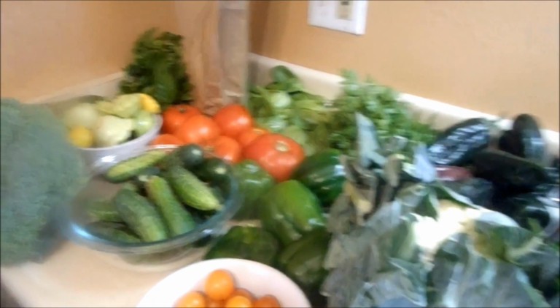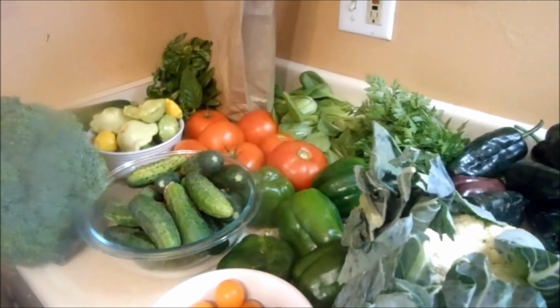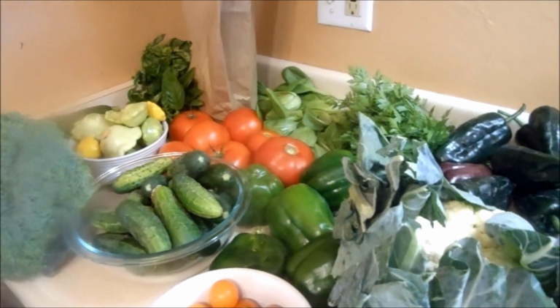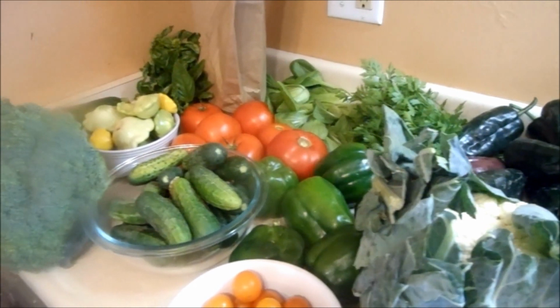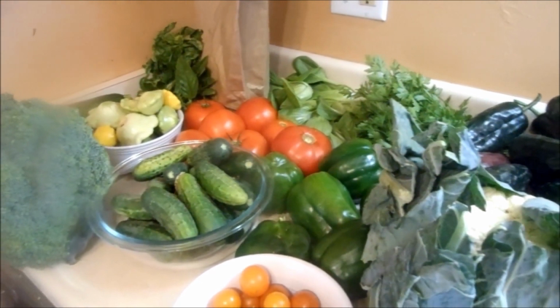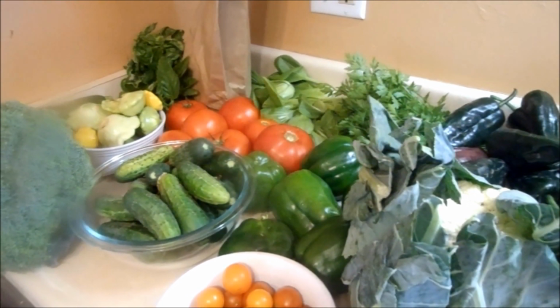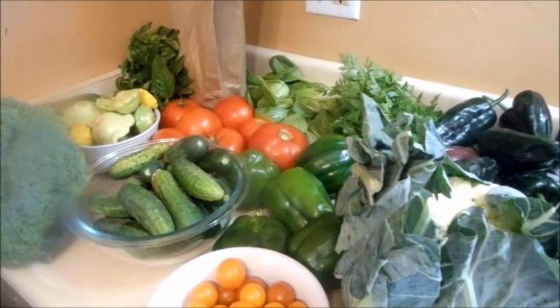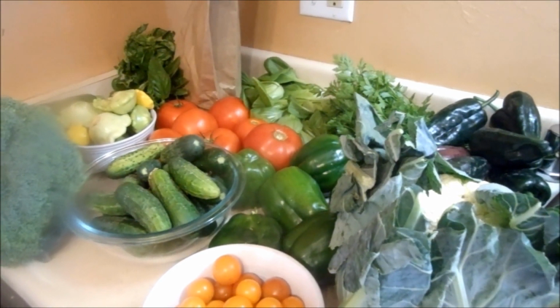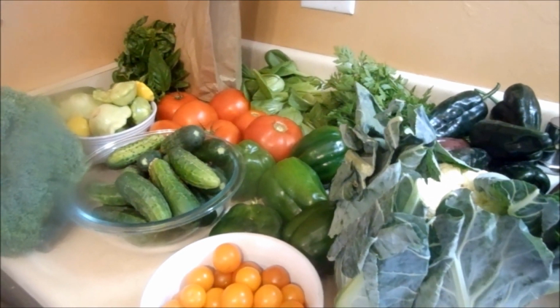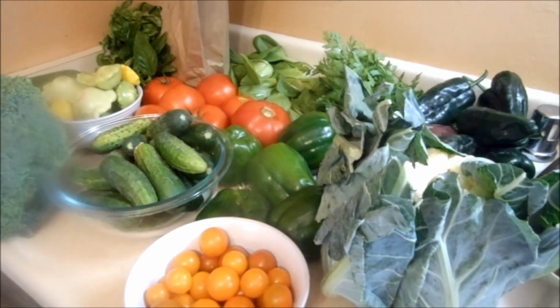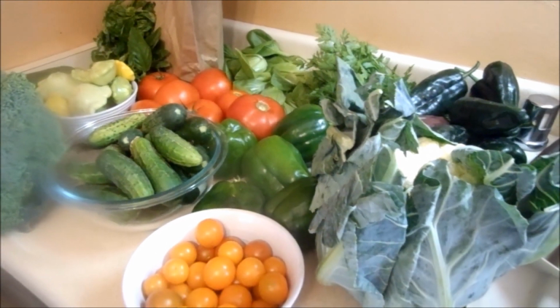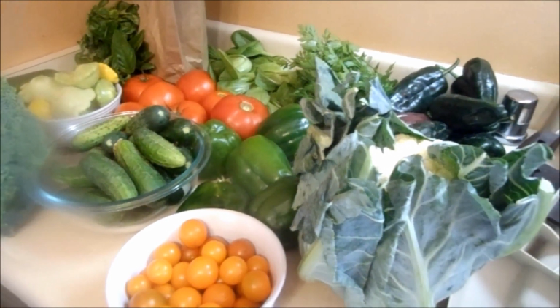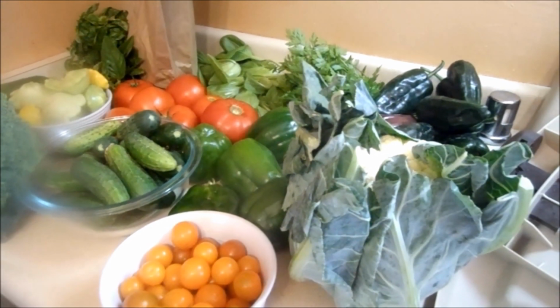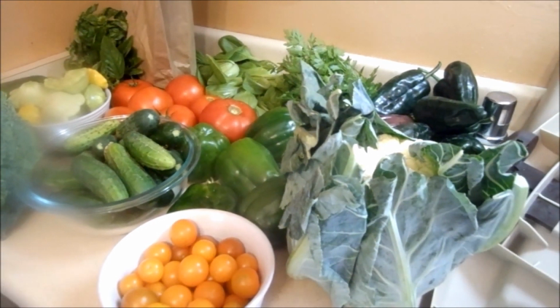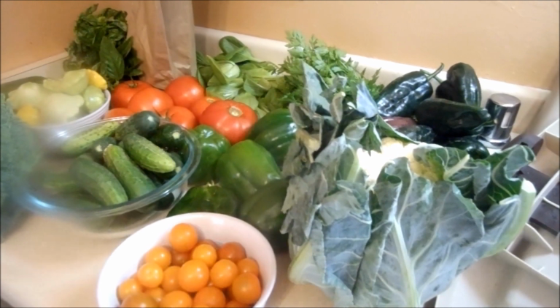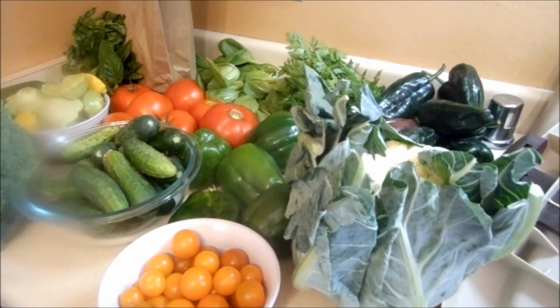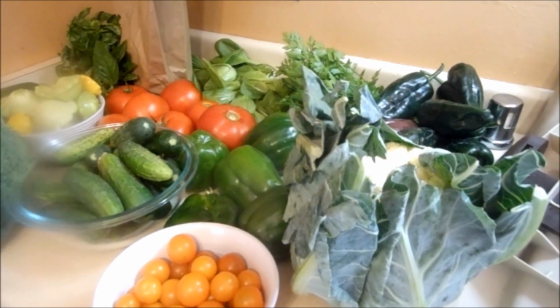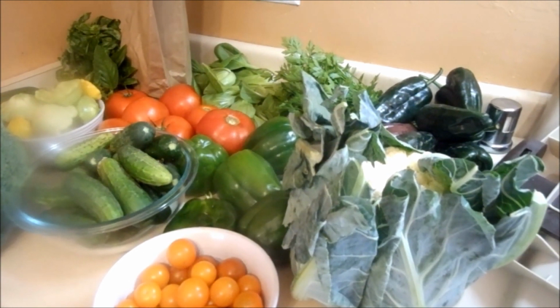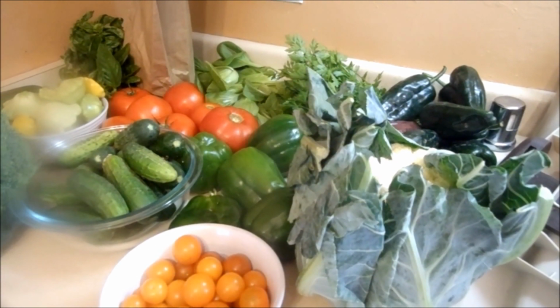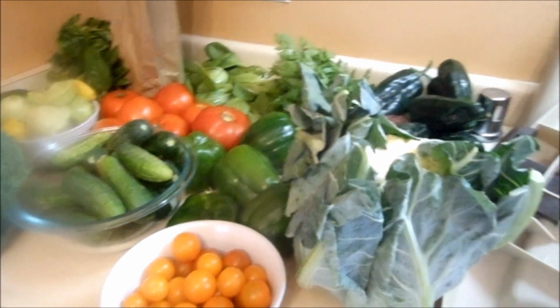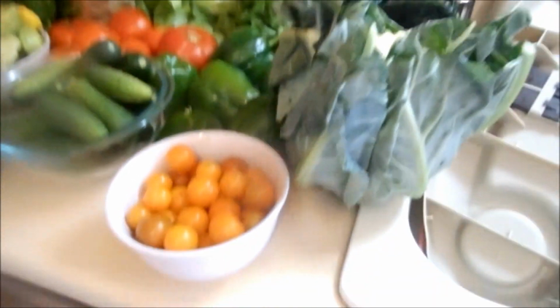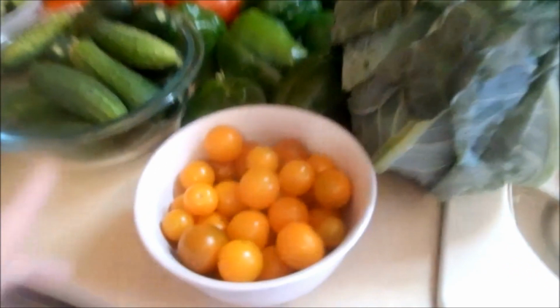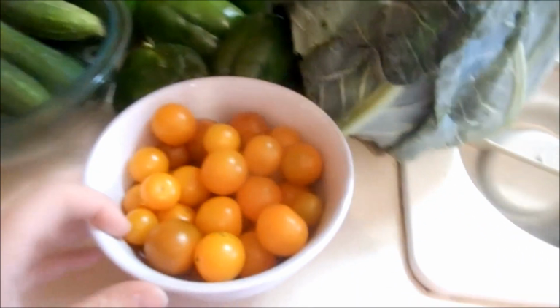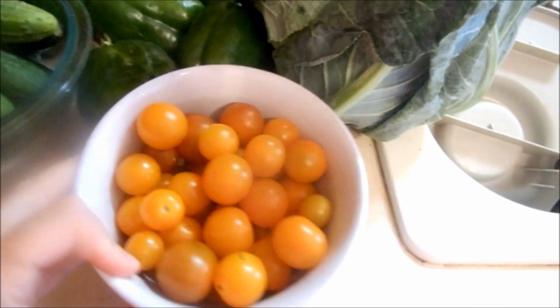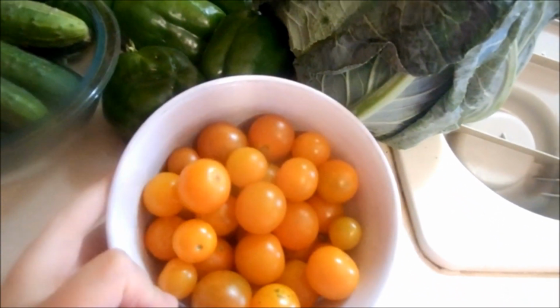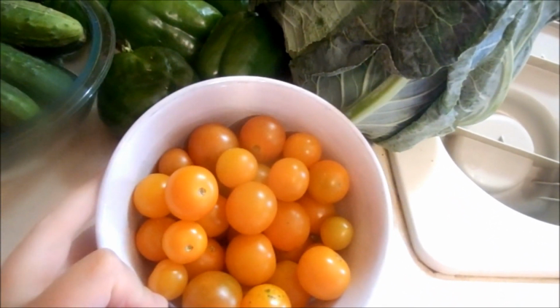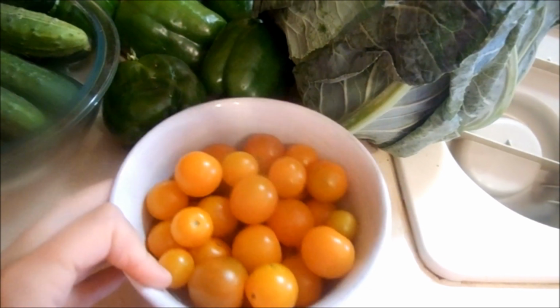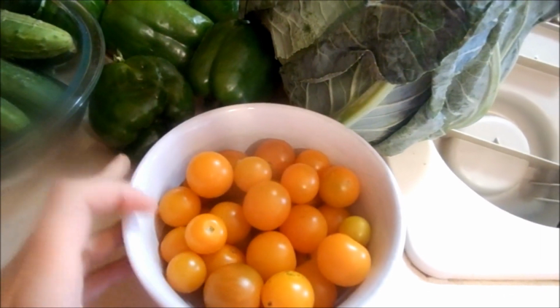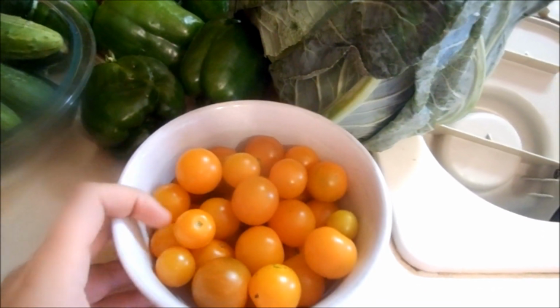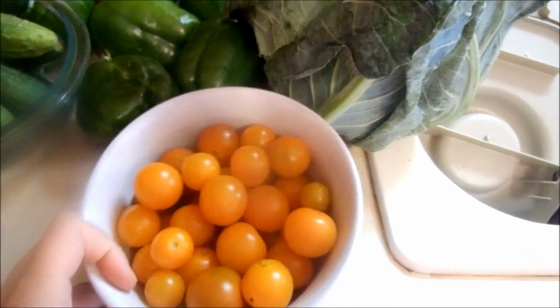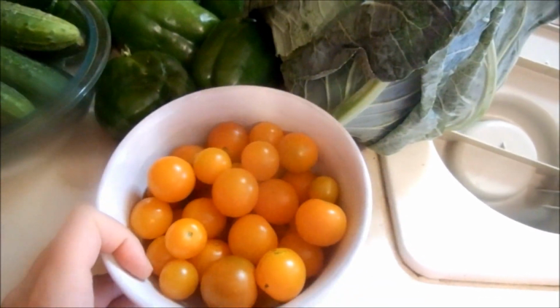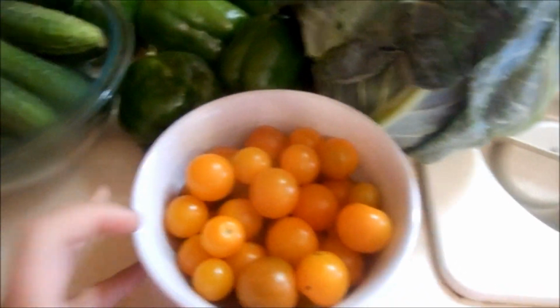Happy August, guys! It's August 2nd, Saturday. We just got back from the farmers market. I'm going to show you everything we got. We spent about $22. We got some golden cherry — I don't know what these are, these like...